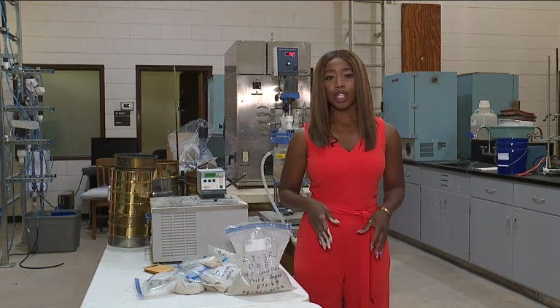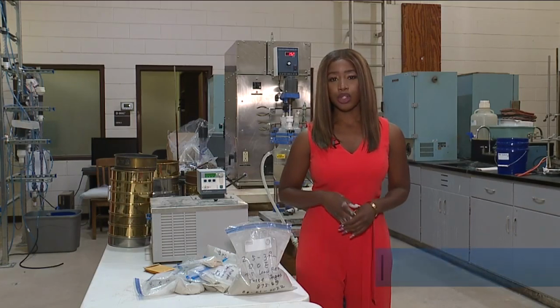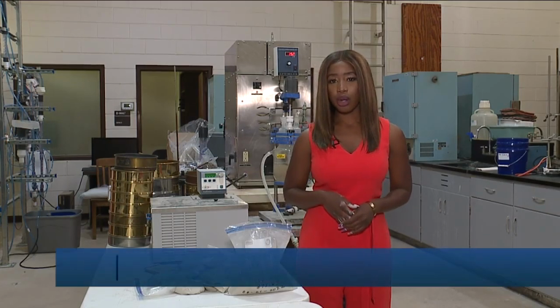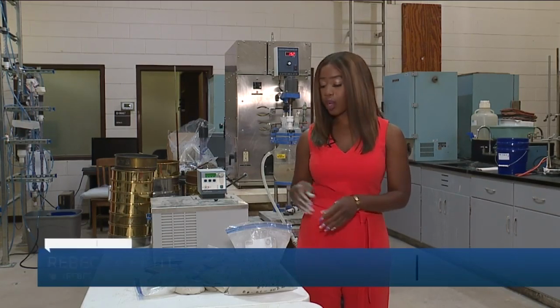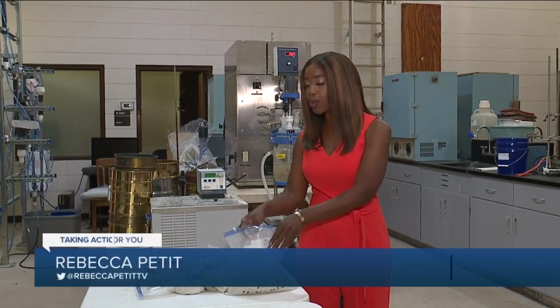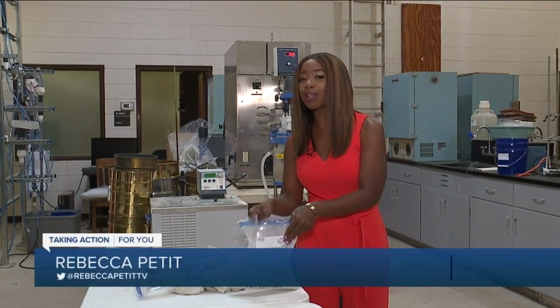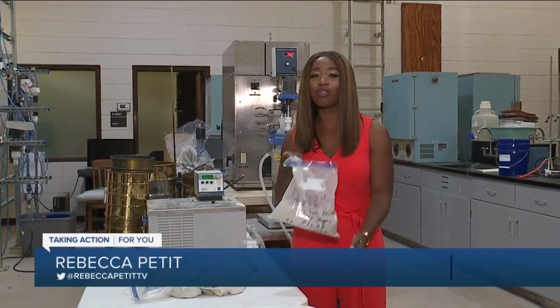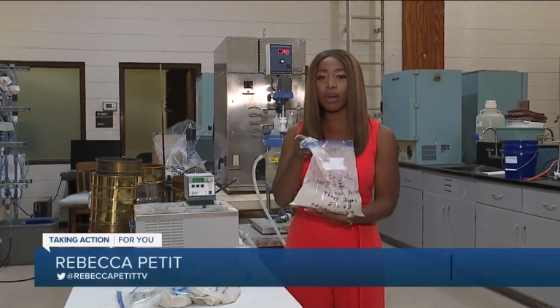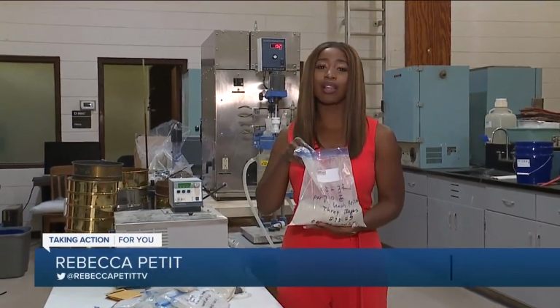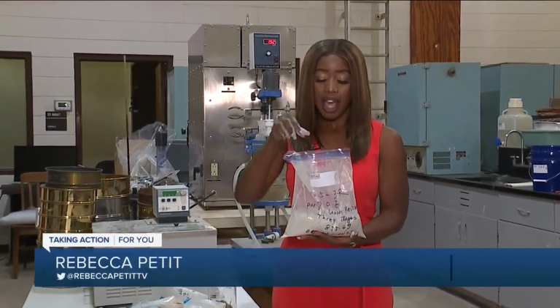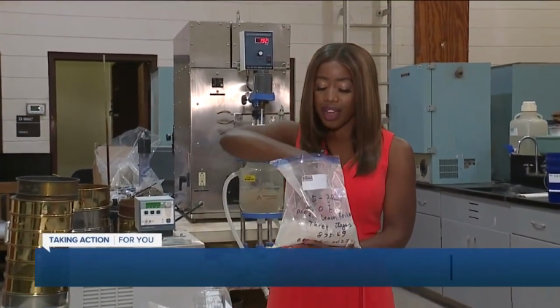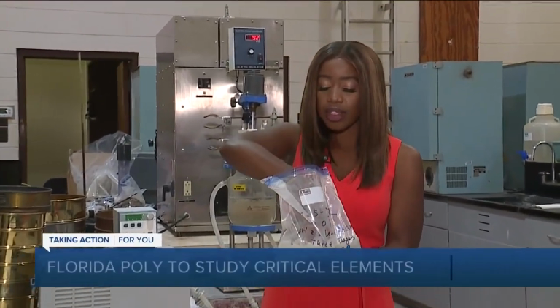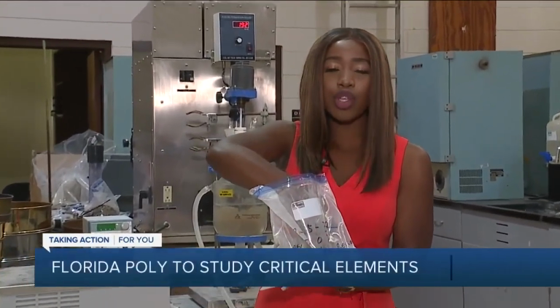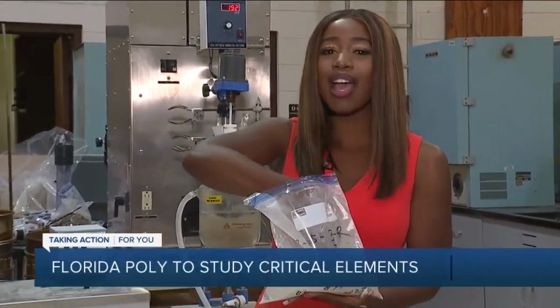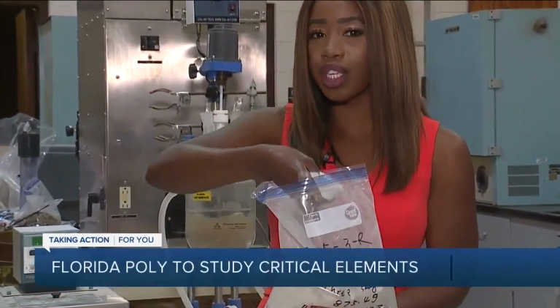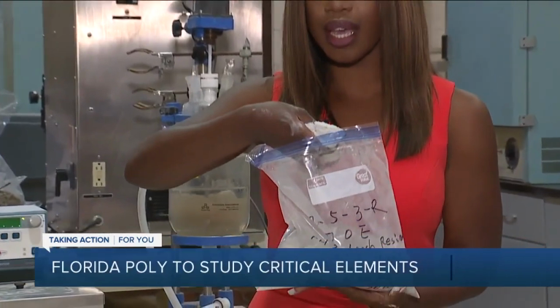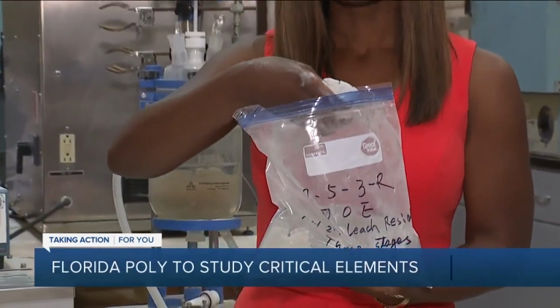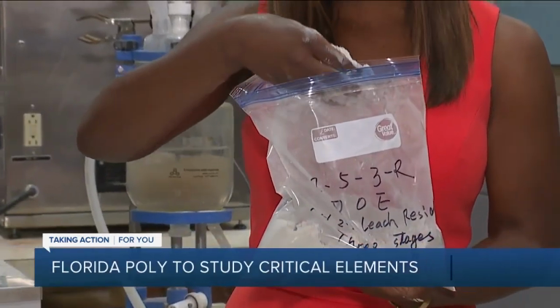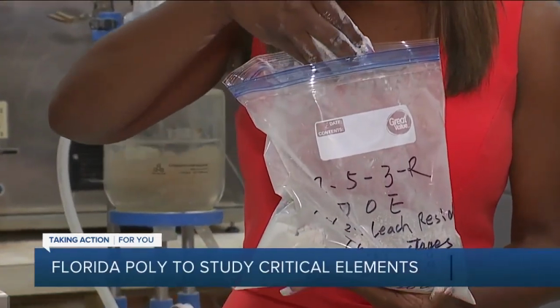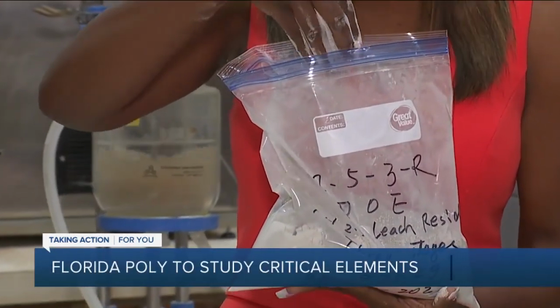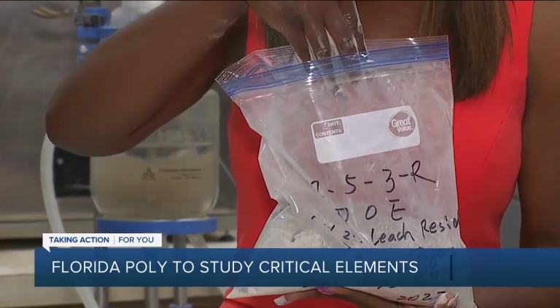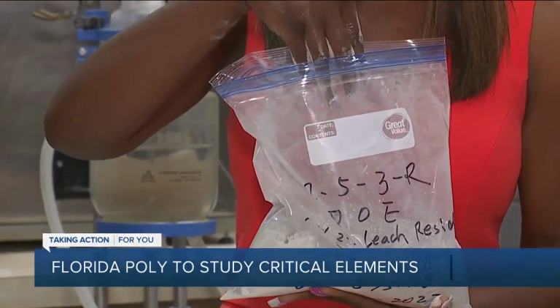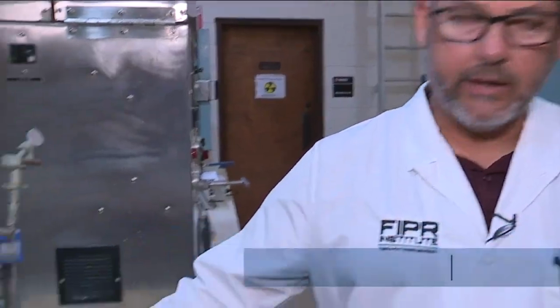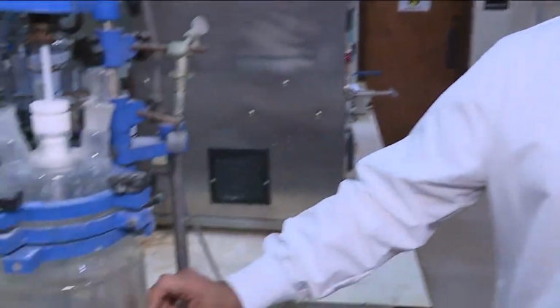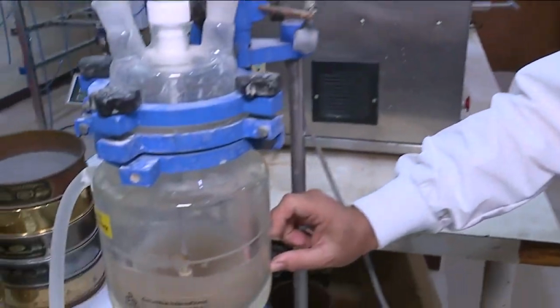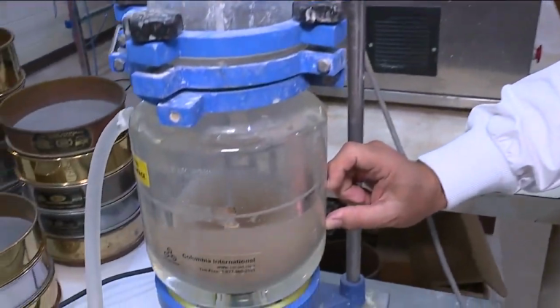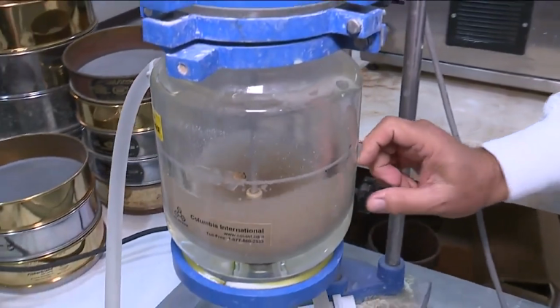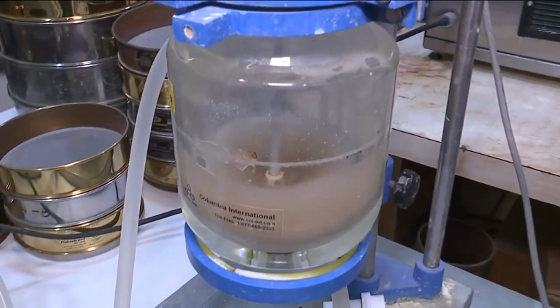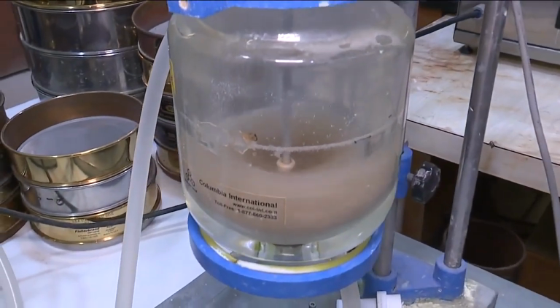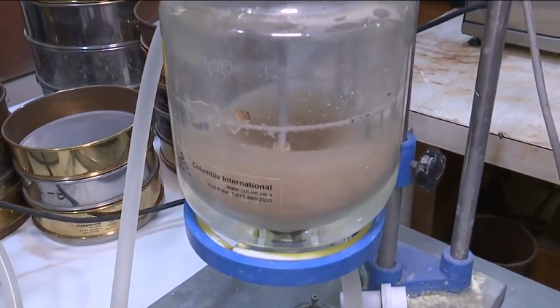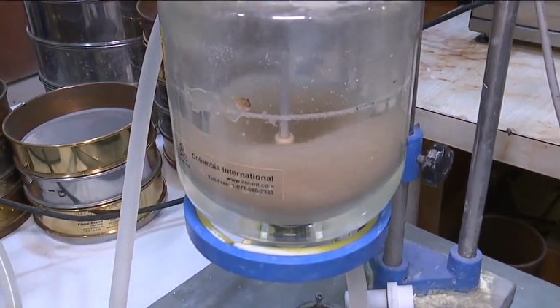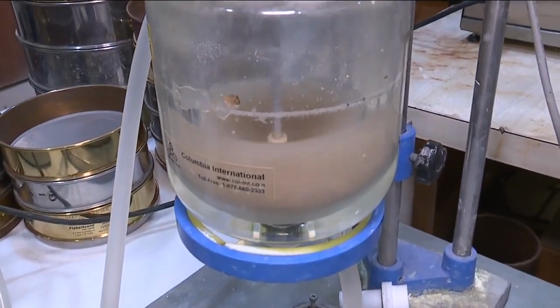Researchers in Bartow are hoping to boost the supply of rare-earth elements. They're found in things we use every single day, like cell phones and electric vehicles. We will collect some of the leachate material, some of the liquid, and we will test that to see if it pulled out some of the rare-earths.